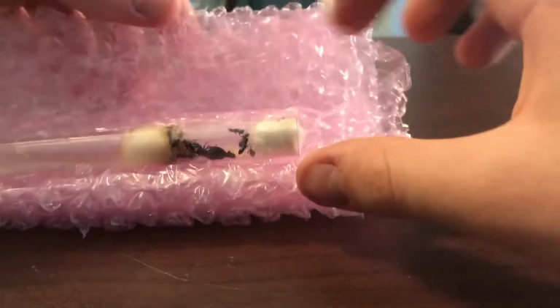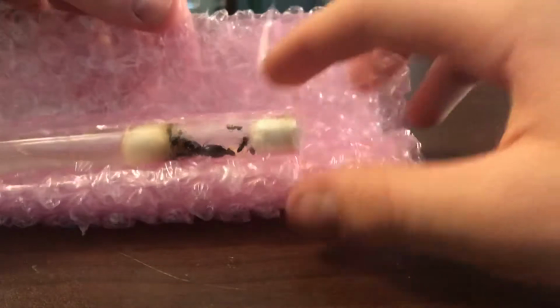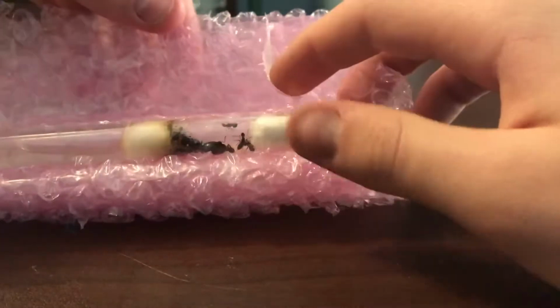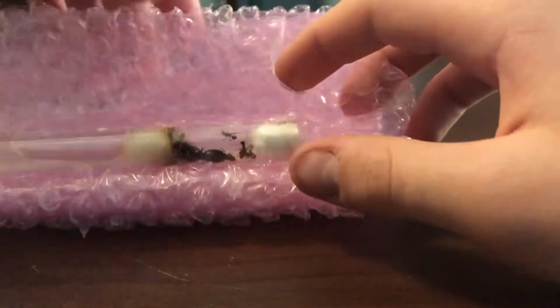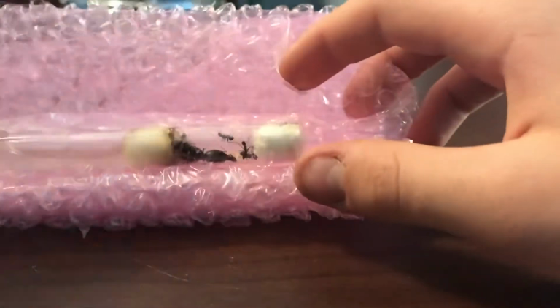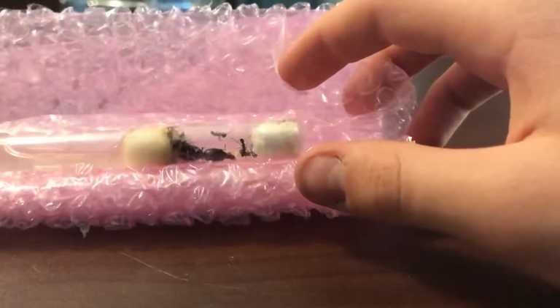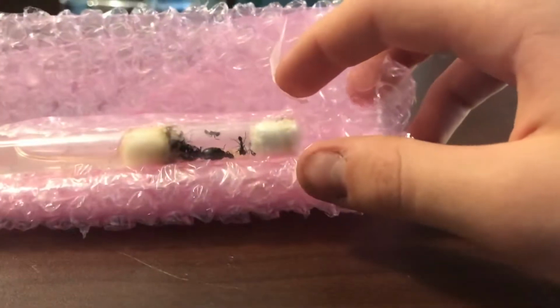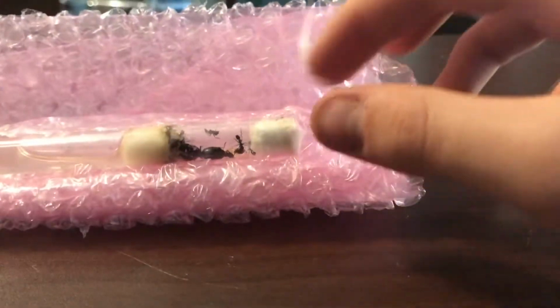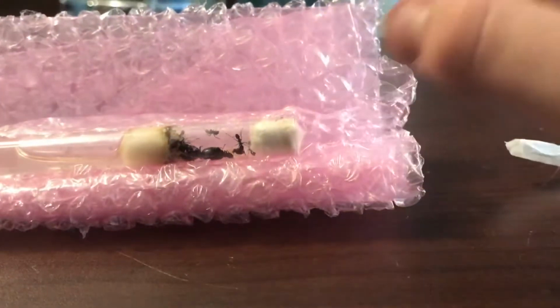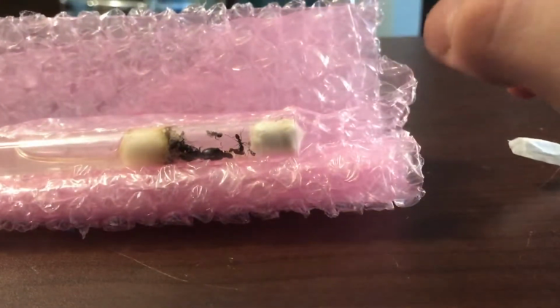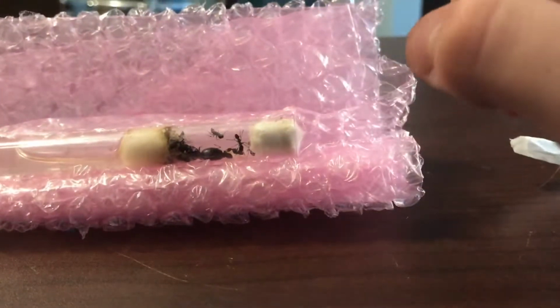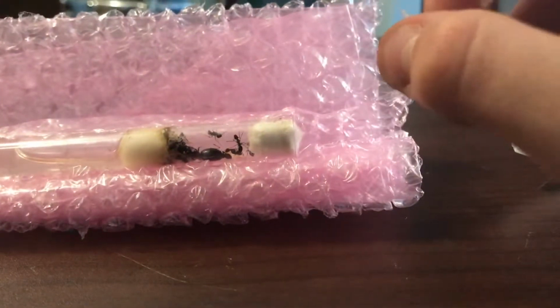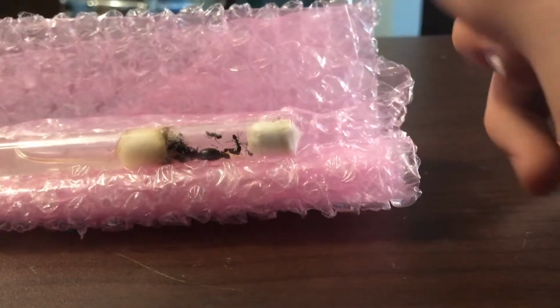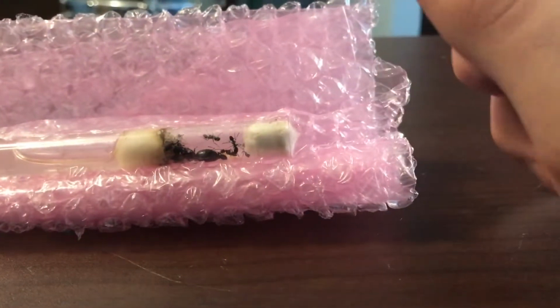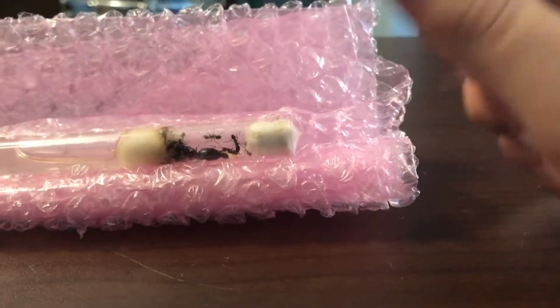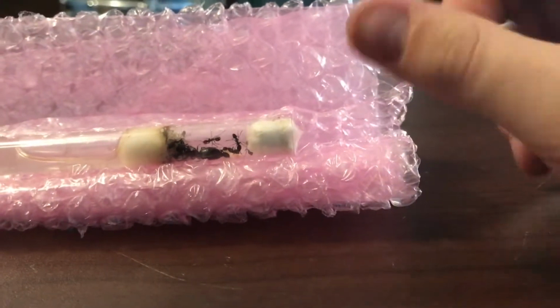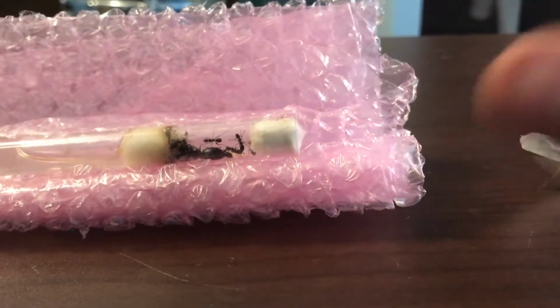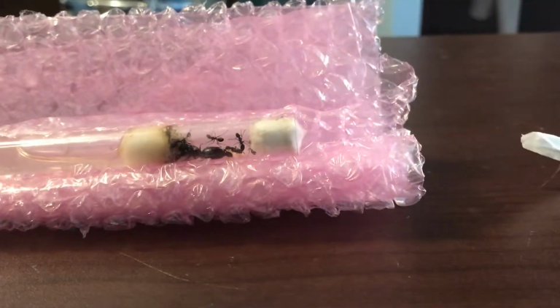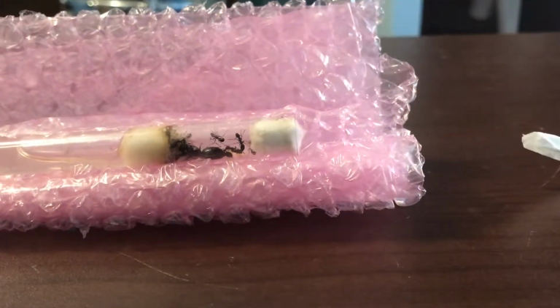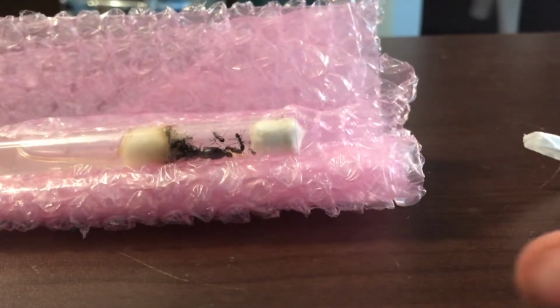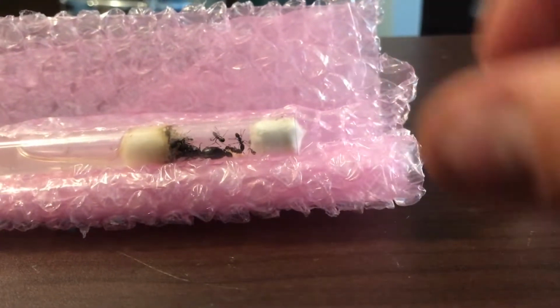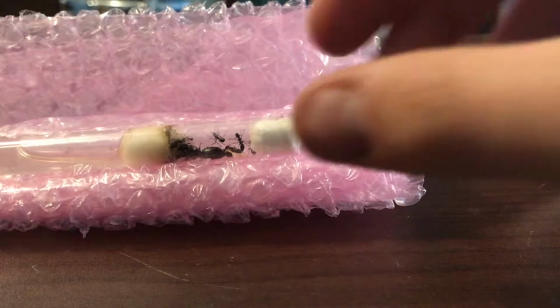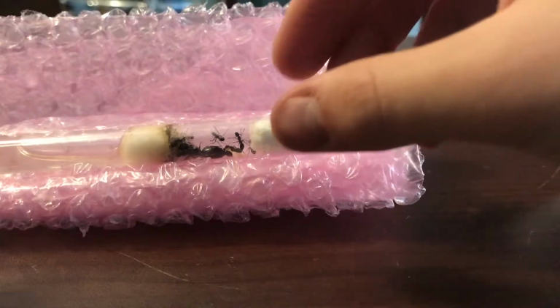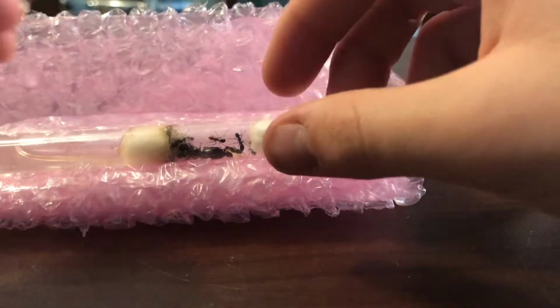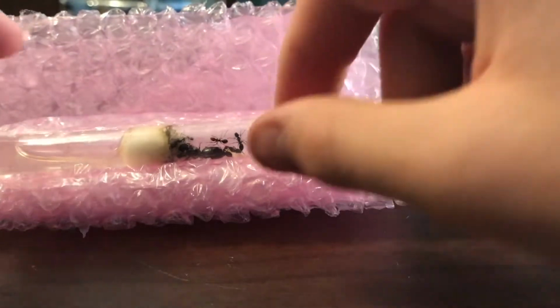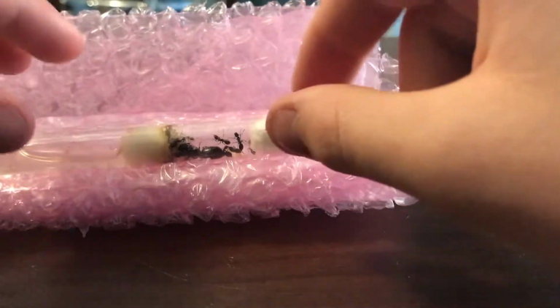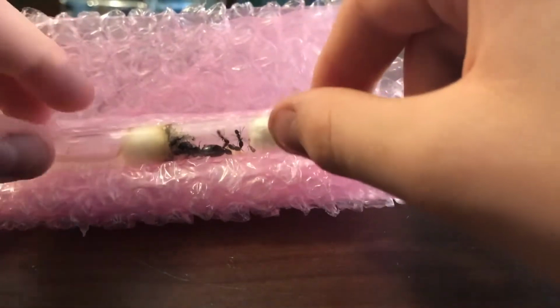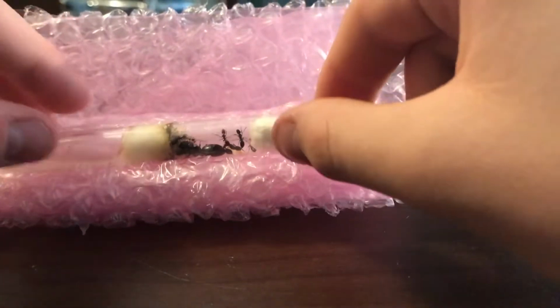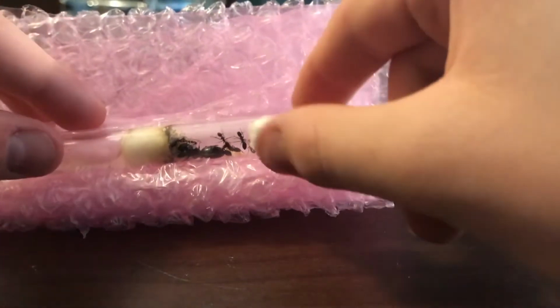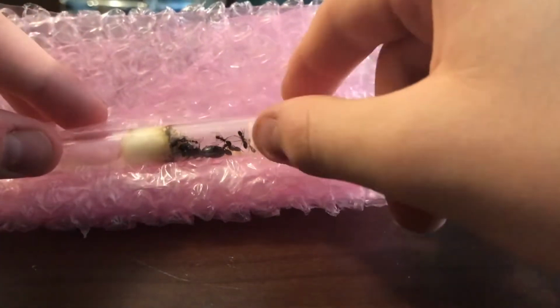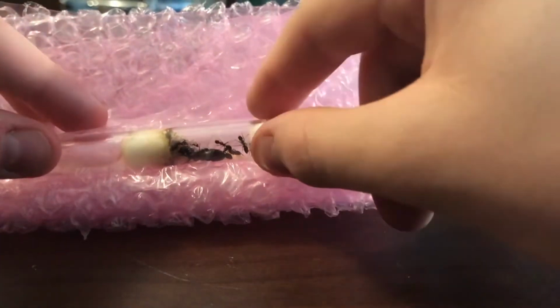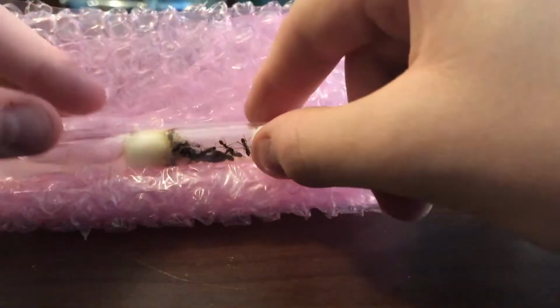Here I am unboxing a Camponotus Novaborak ensis colony with seven or eight workers and the Queen, obviously.